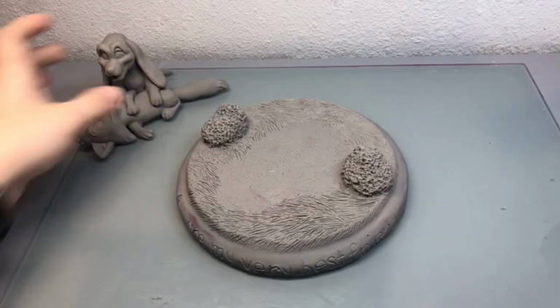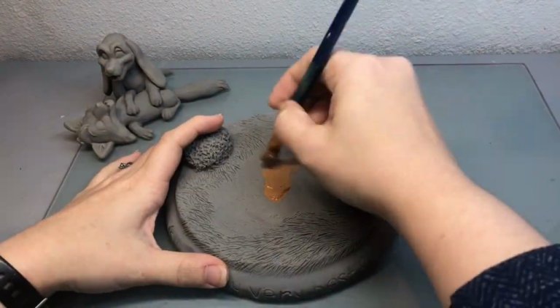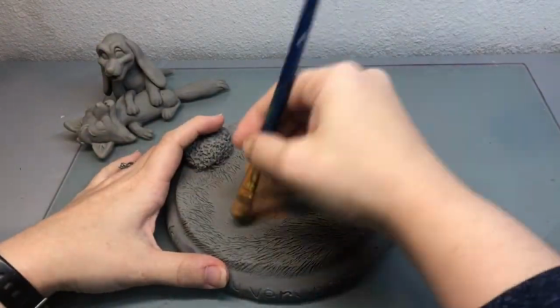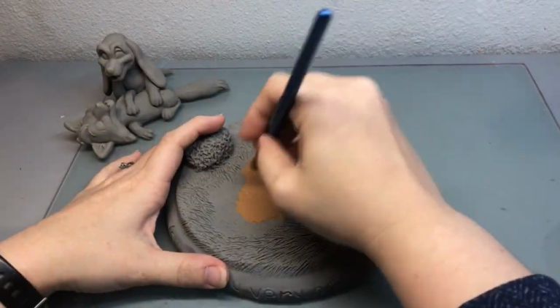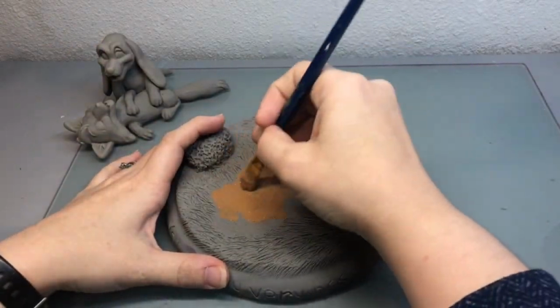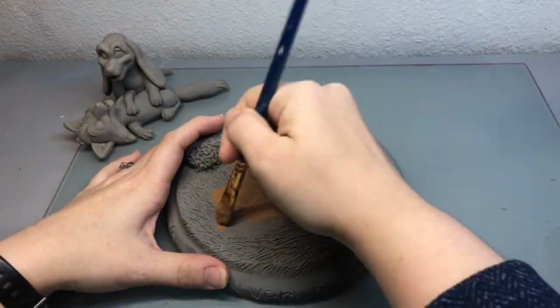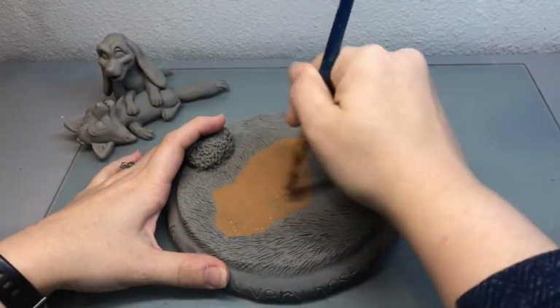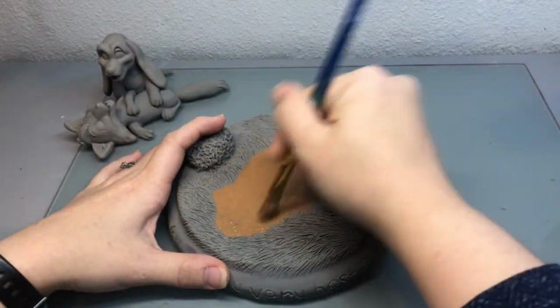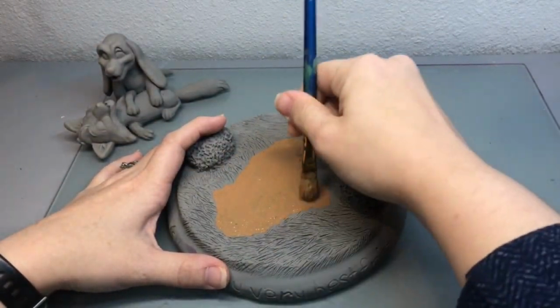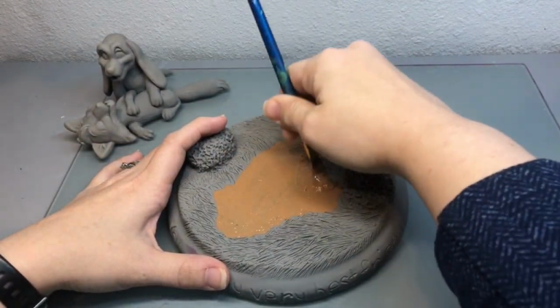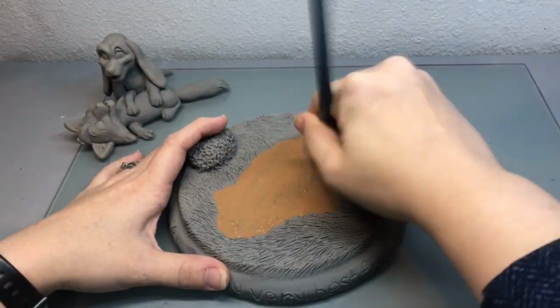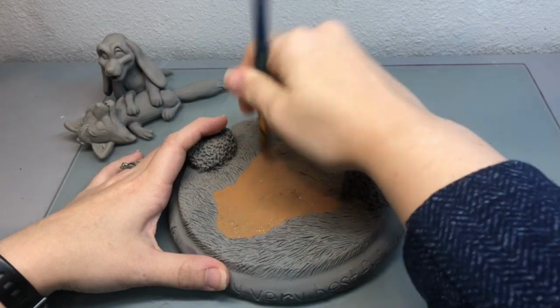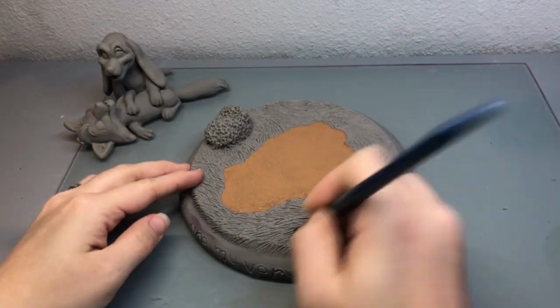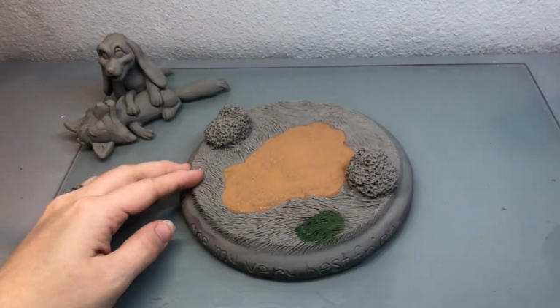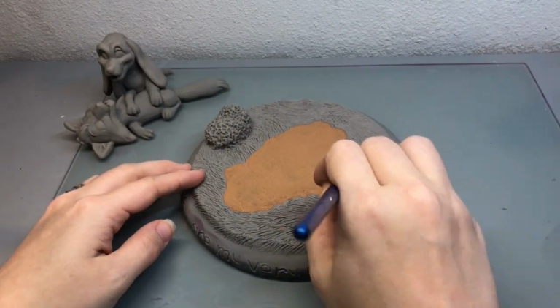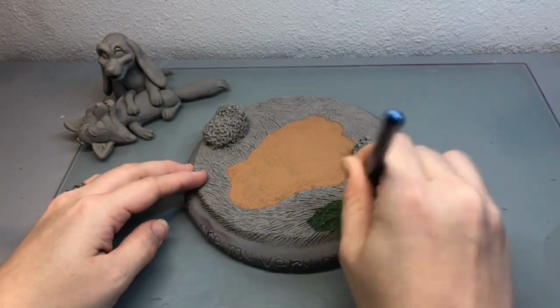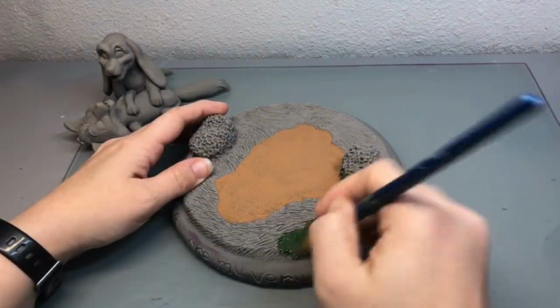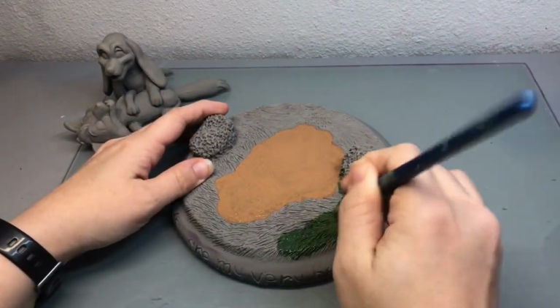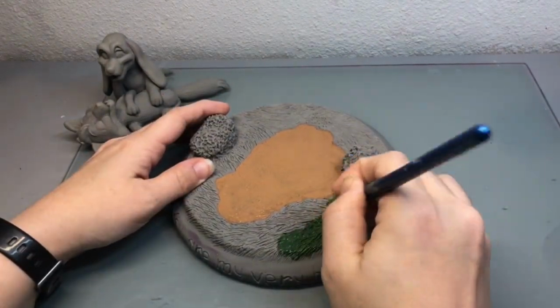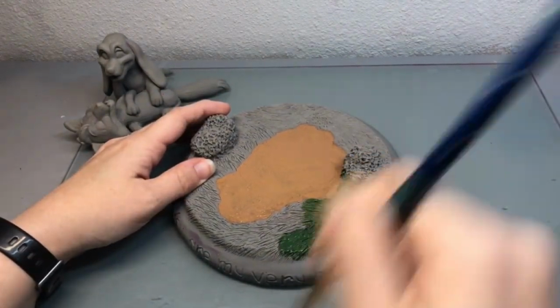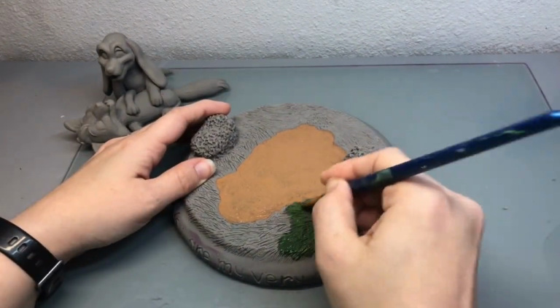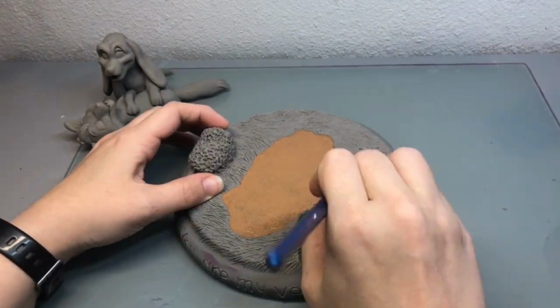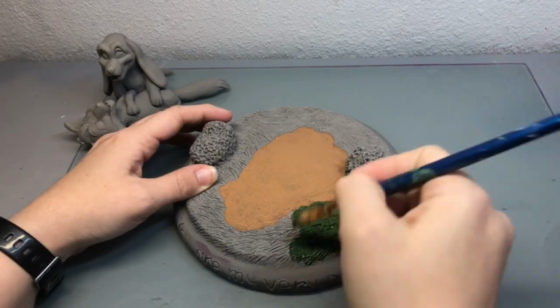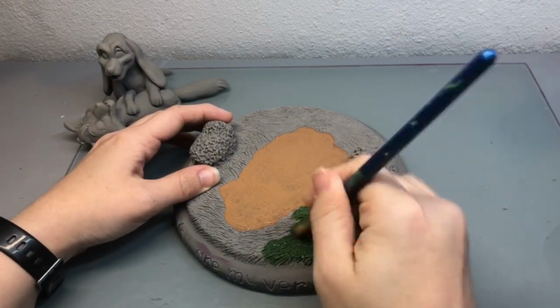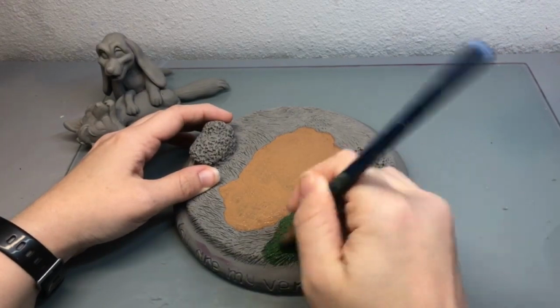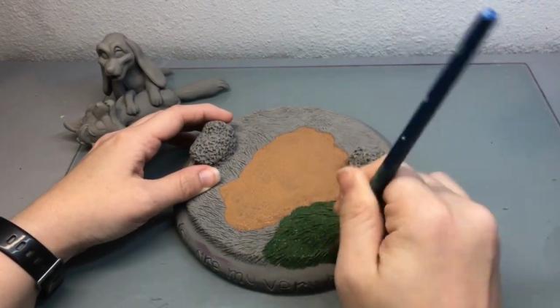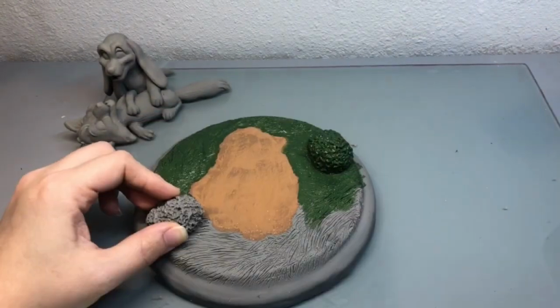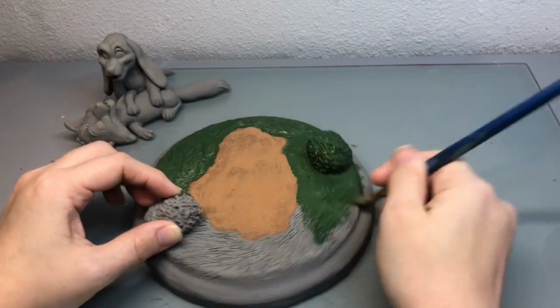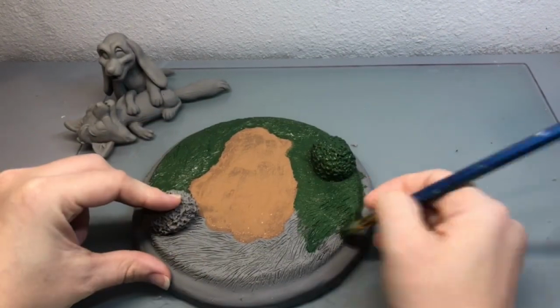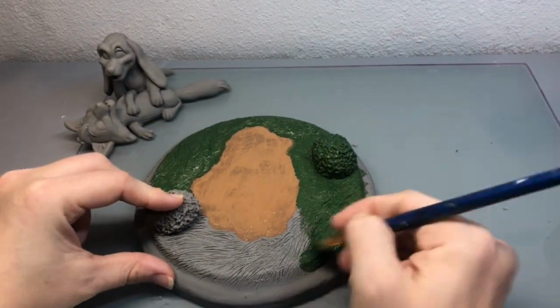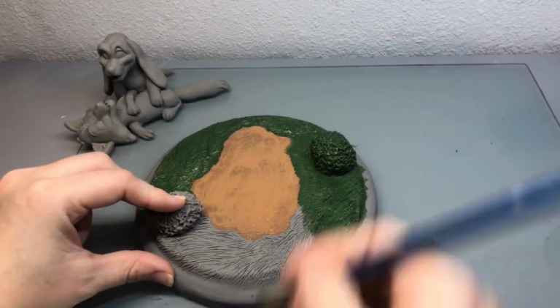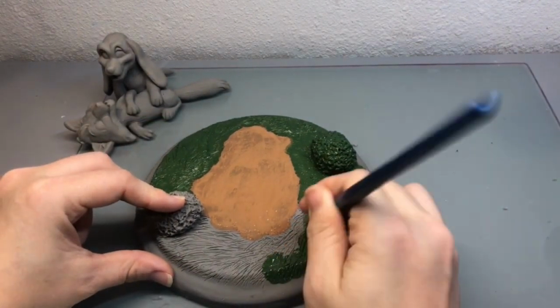Now that it's time to paint, I decided to start with my base and I painted the little dirt patch that I wanted them to sit on first. Then I used this darker green to create that grass texture and also I used that same color on the bushes.